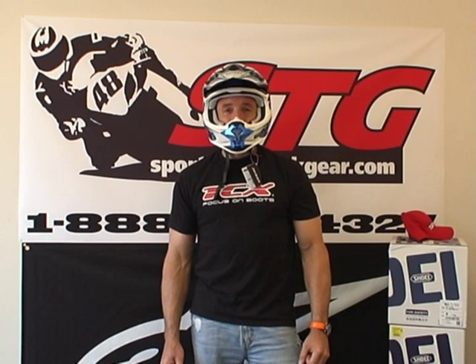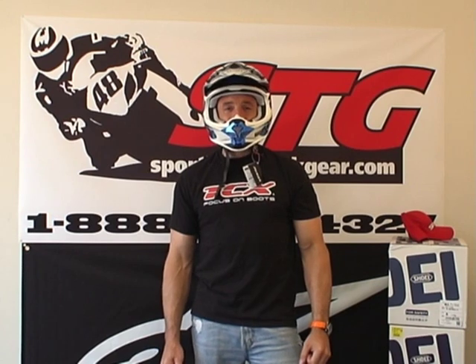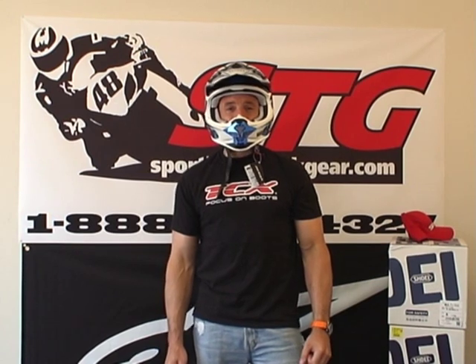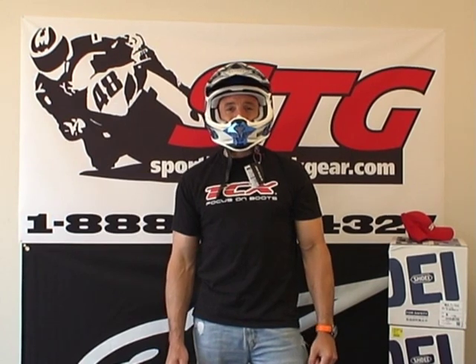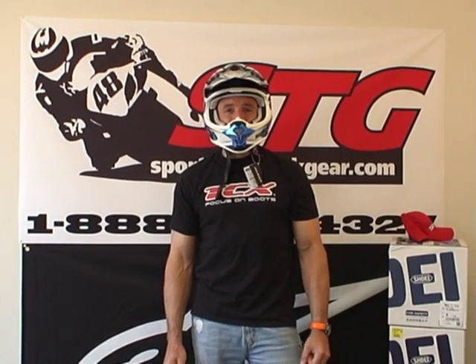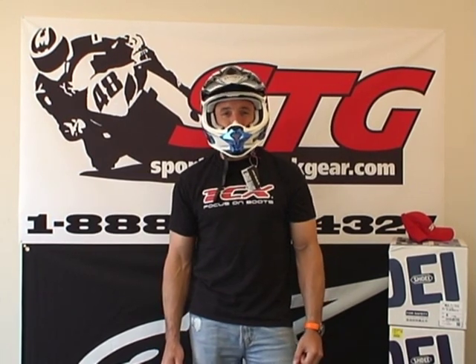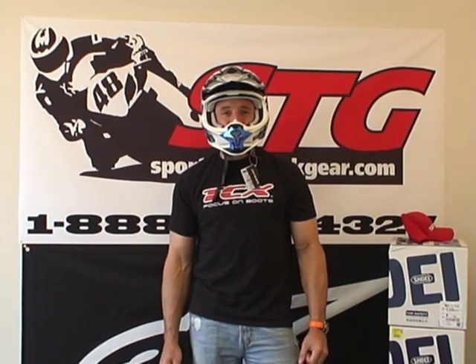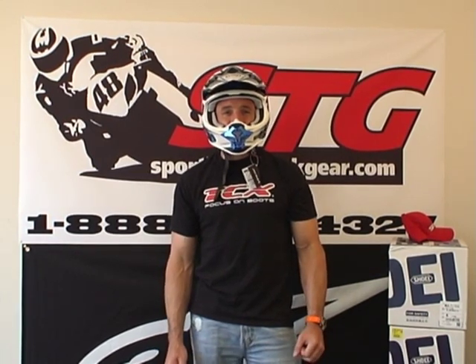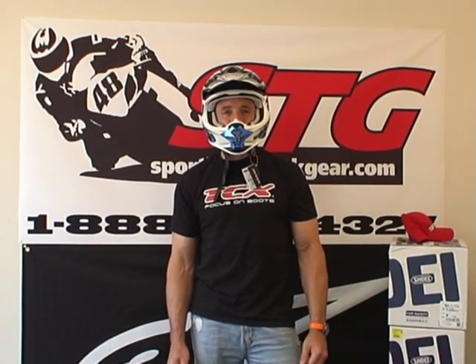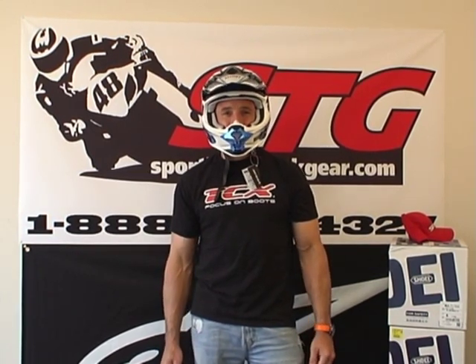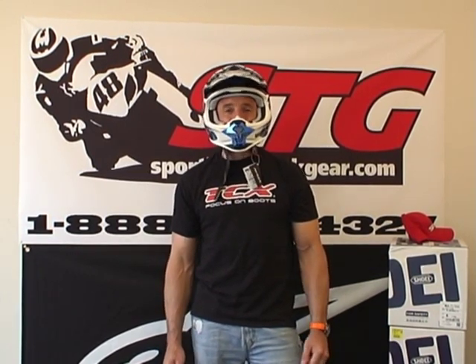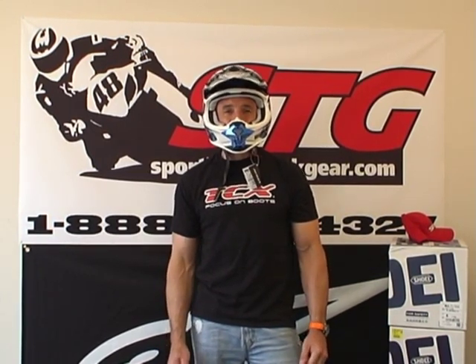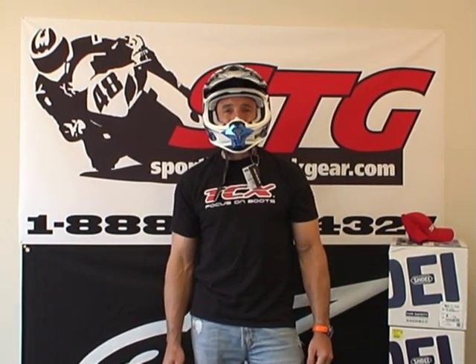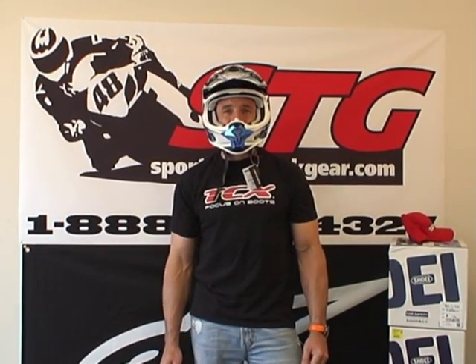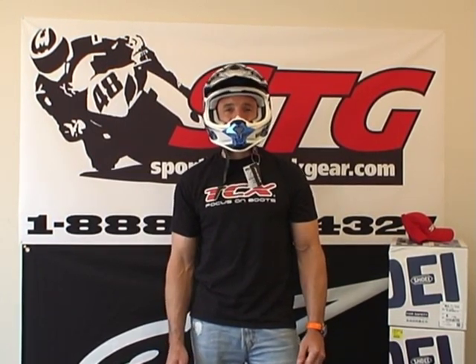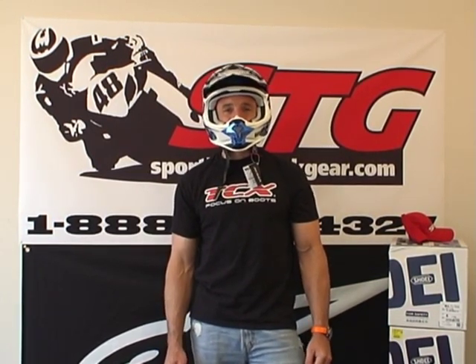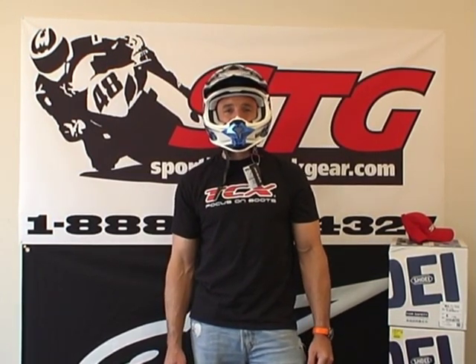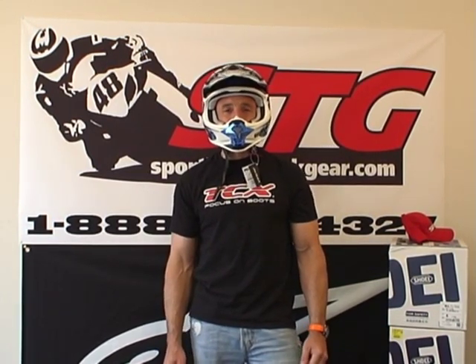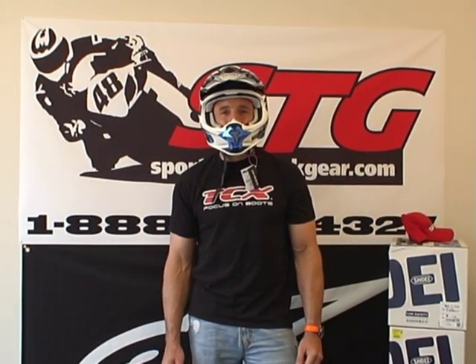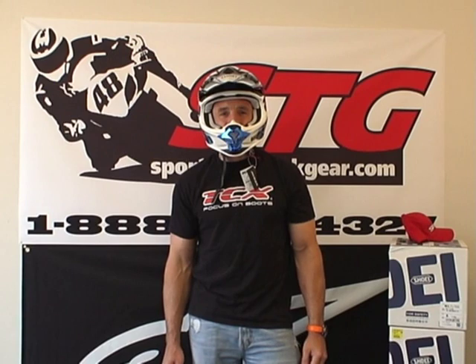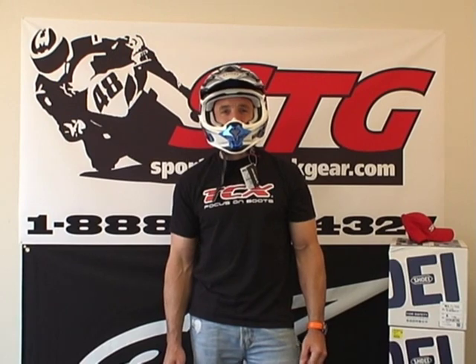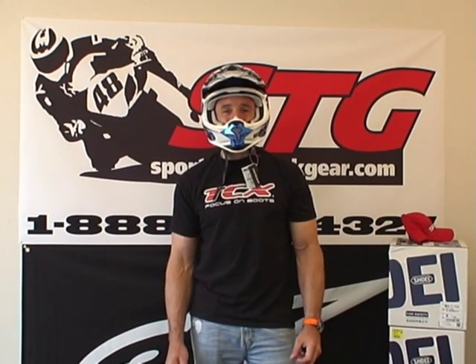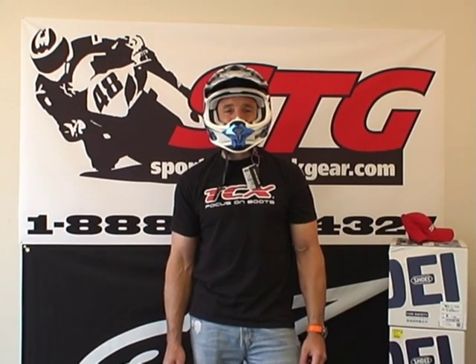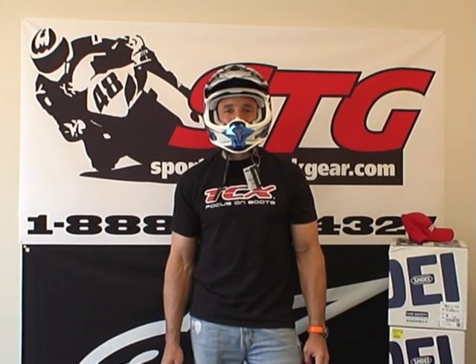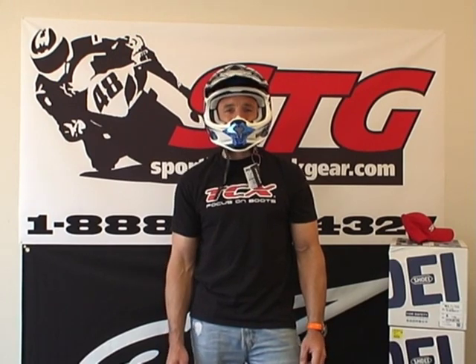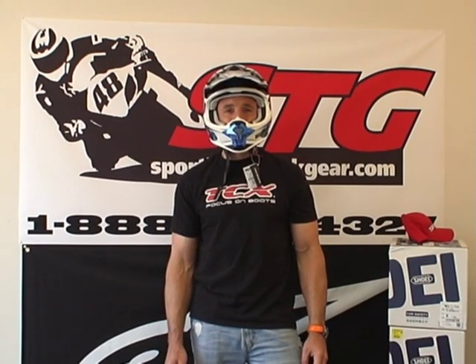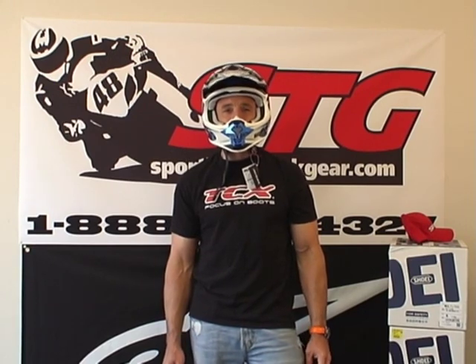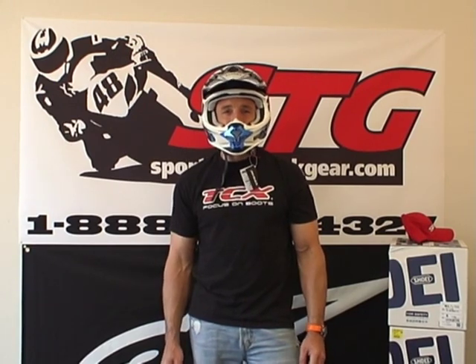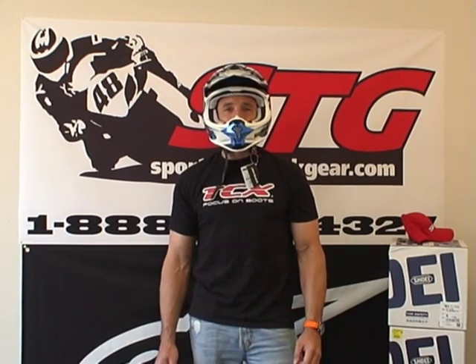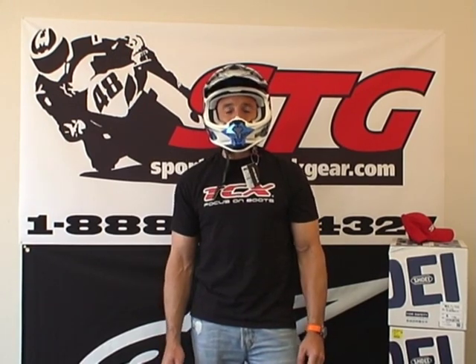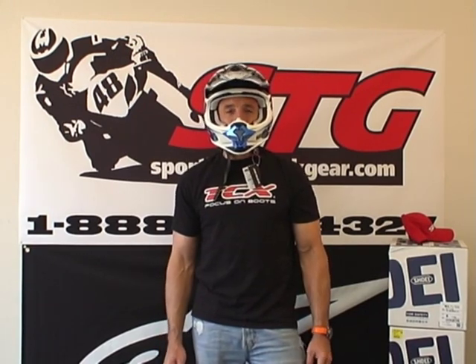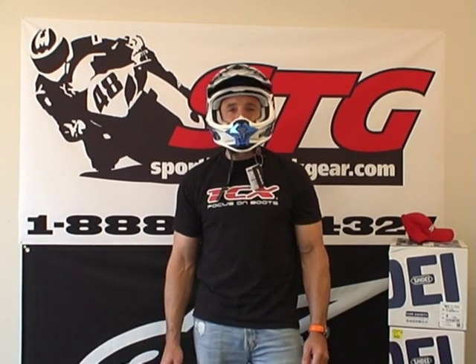Hi, this is Brian Van from Sport Bike Track Gear, sportbiketrackgear.com. Today we're going to do a video review on the Shoei VFXW off-road helmet.